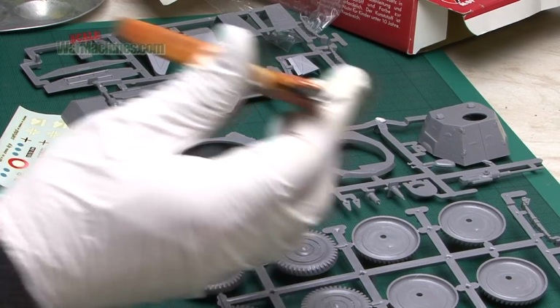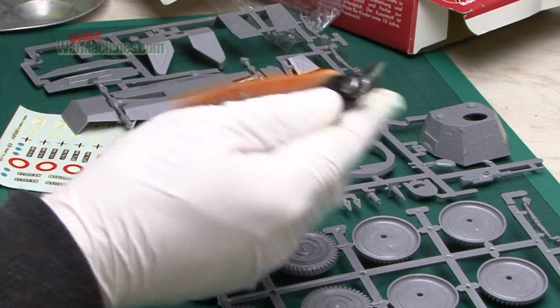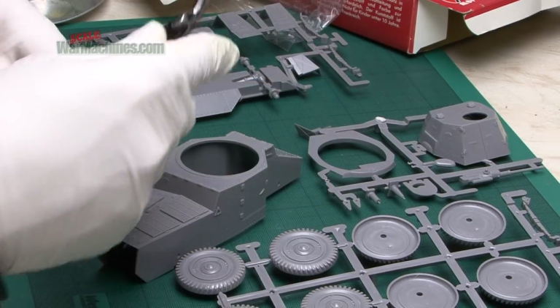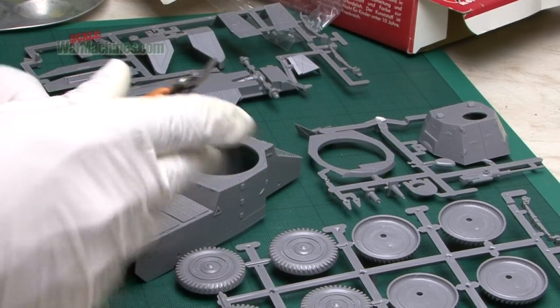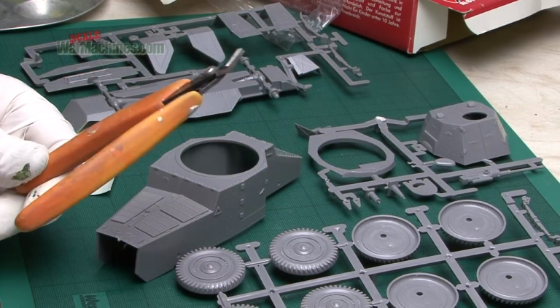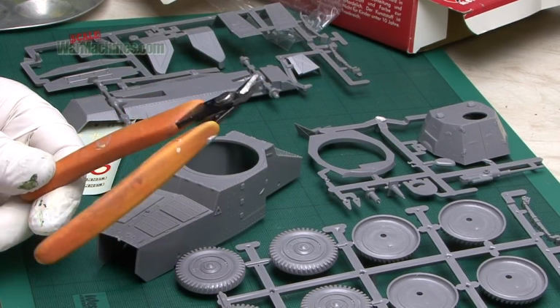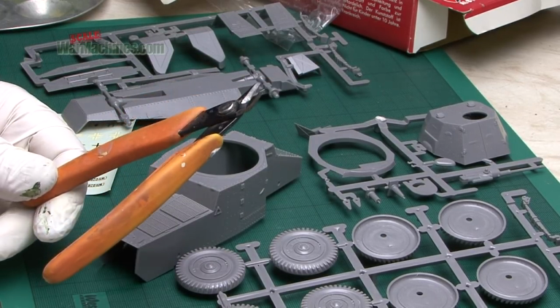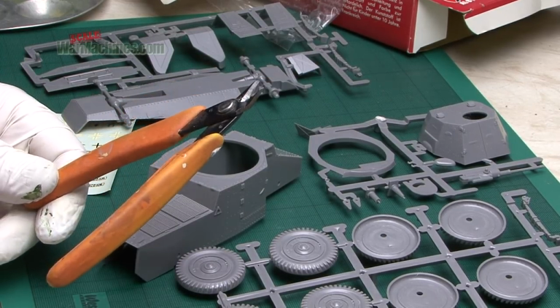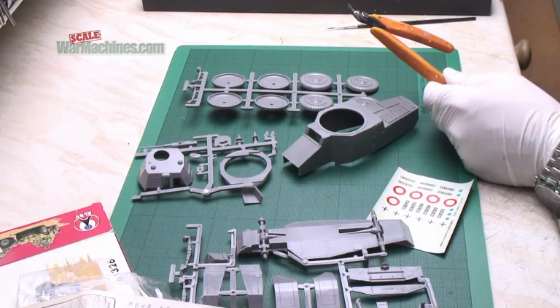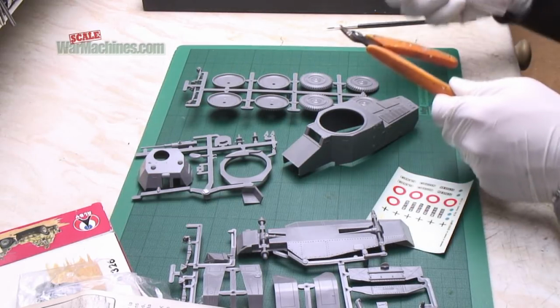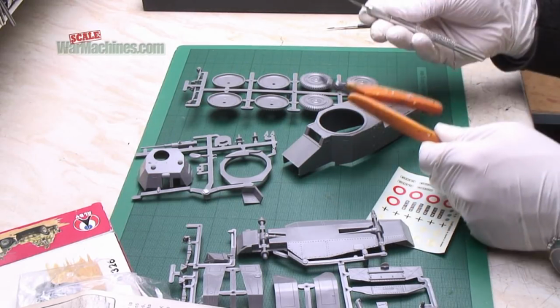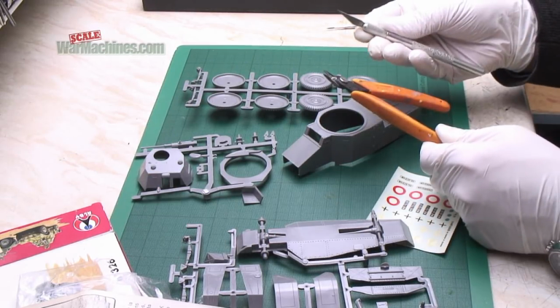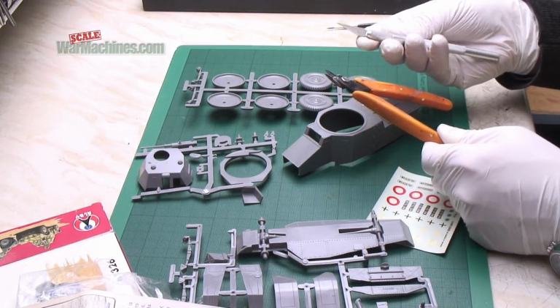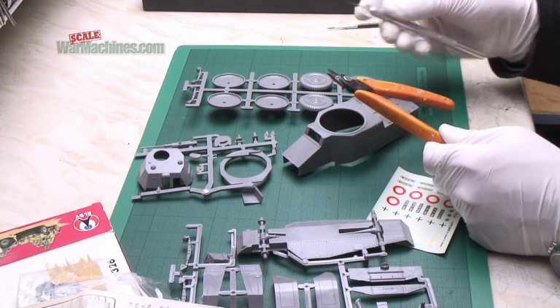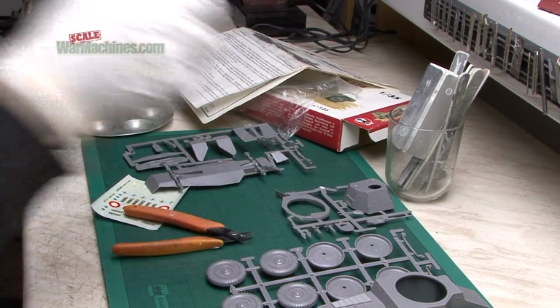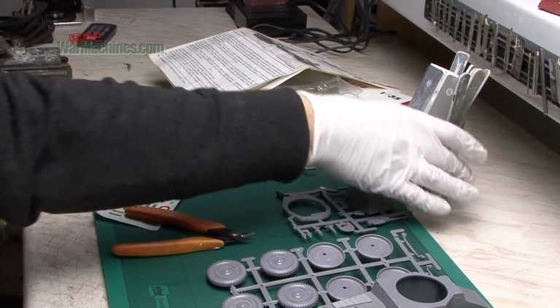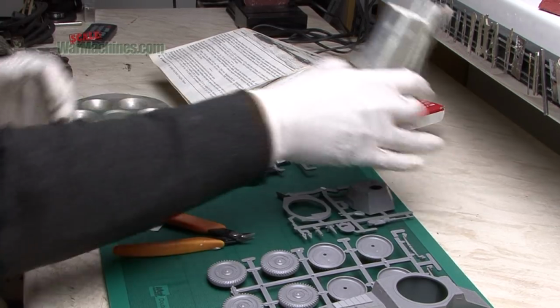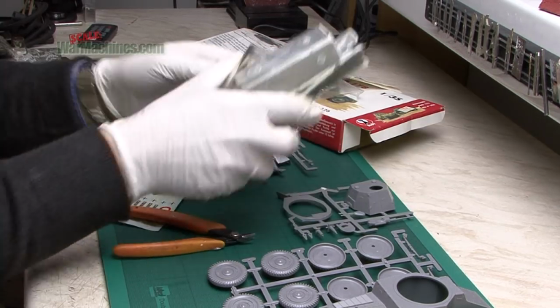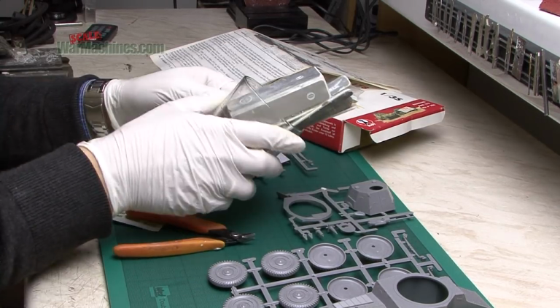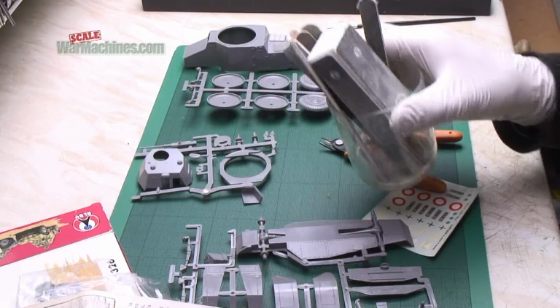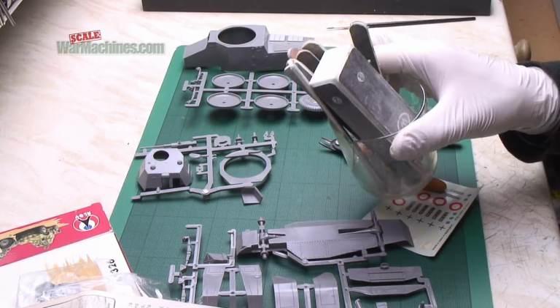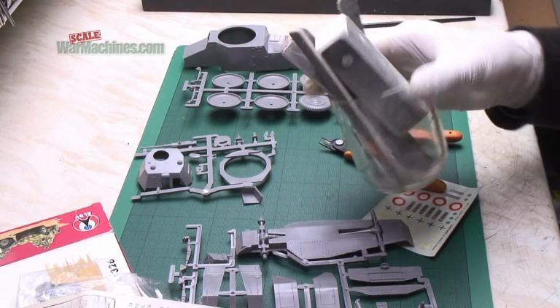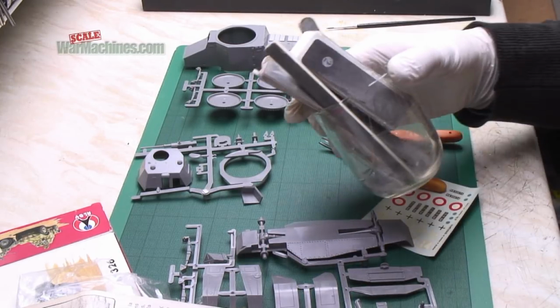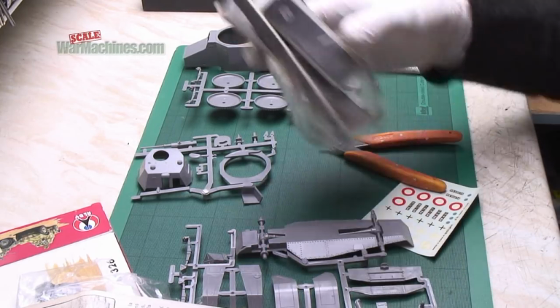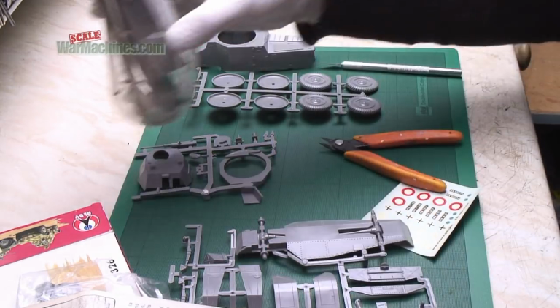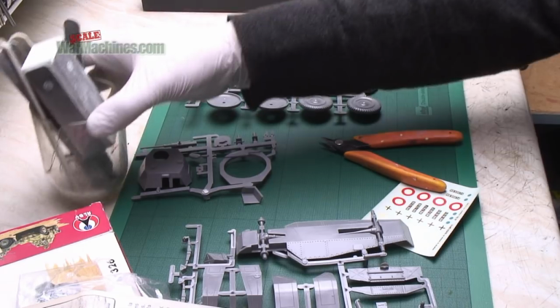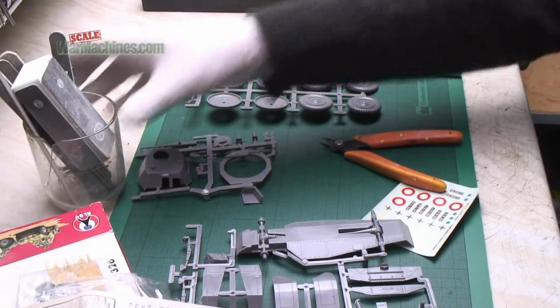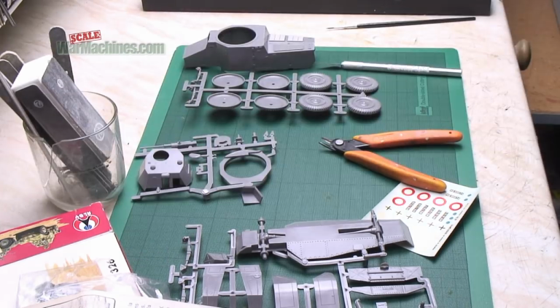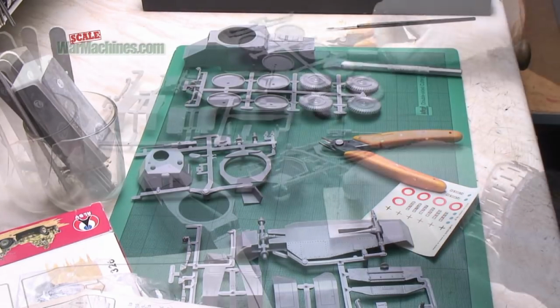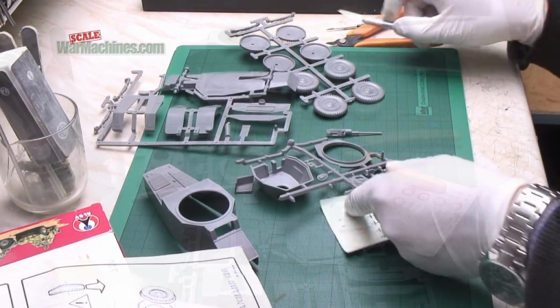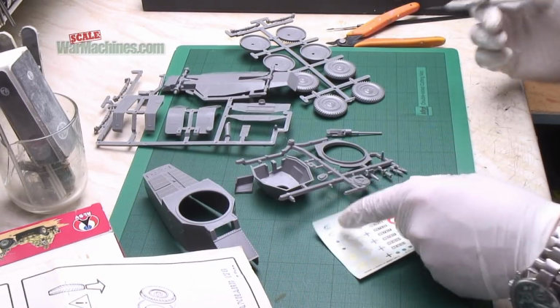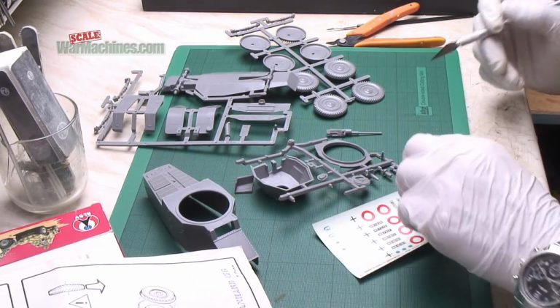Even if it's a short run kit, the tools and techniques are exactly the same. You need to detach all the parts from the sprue, which we did using cutters or scalpel blades.